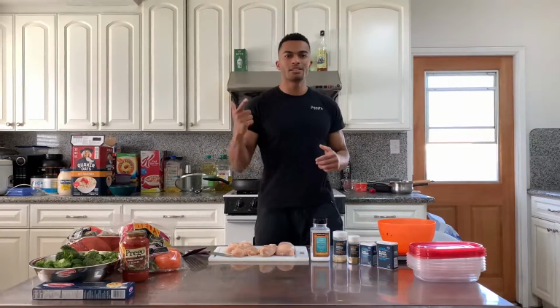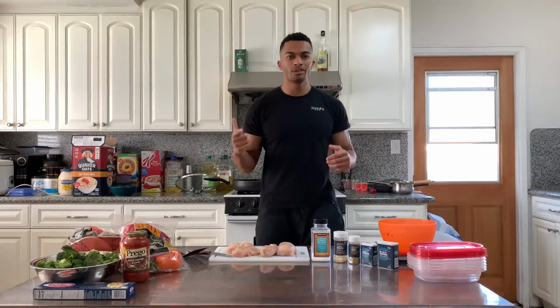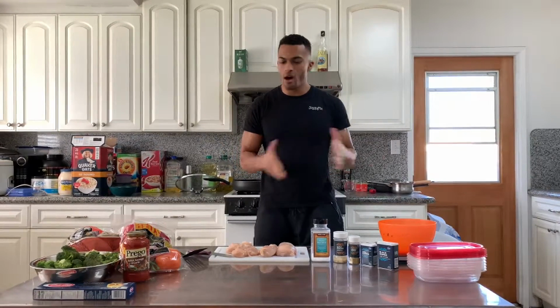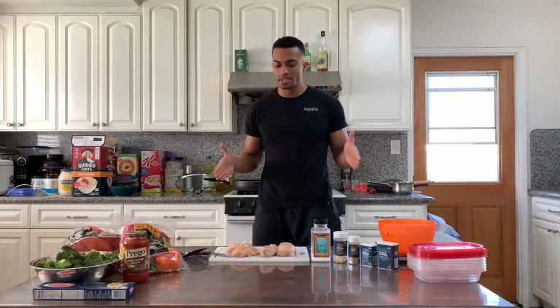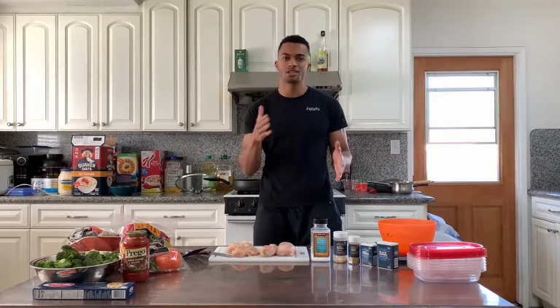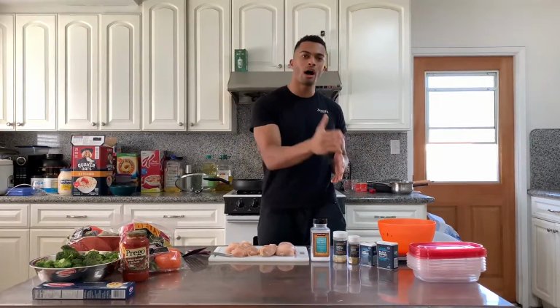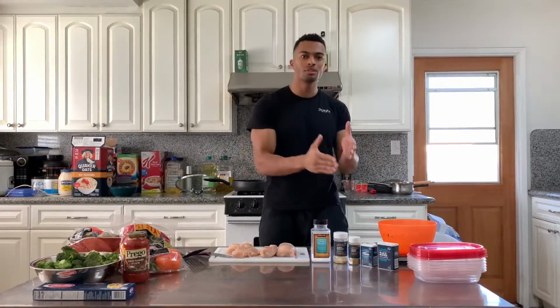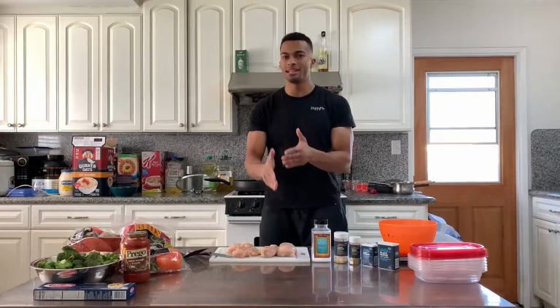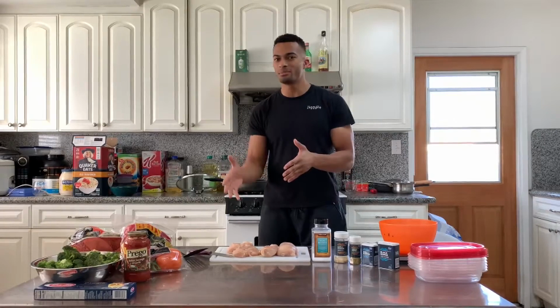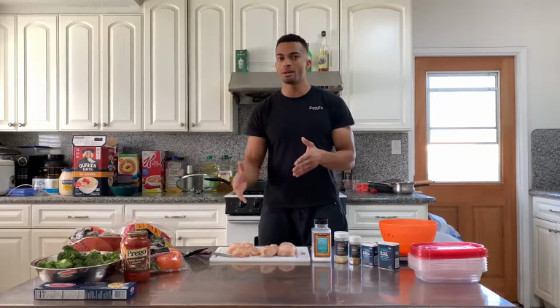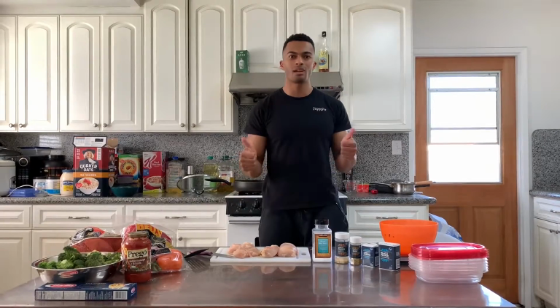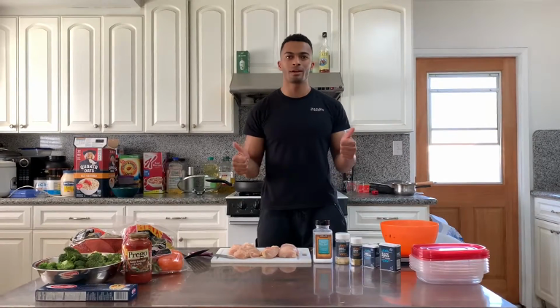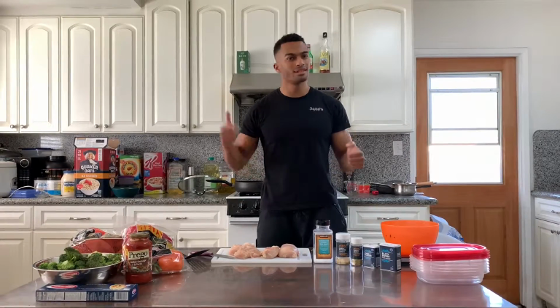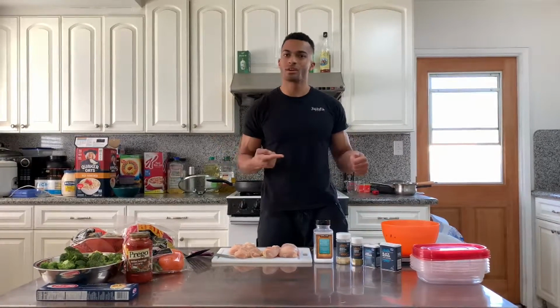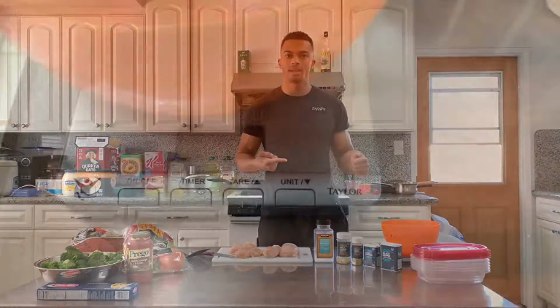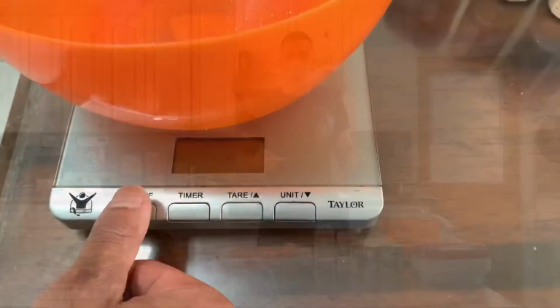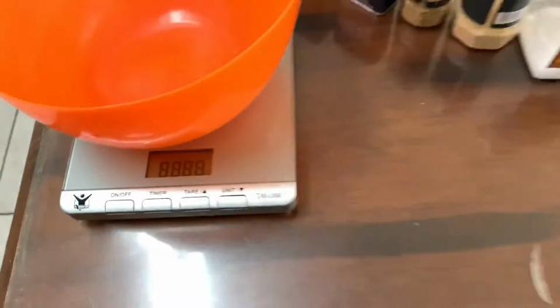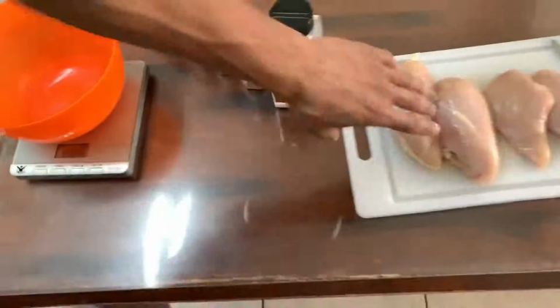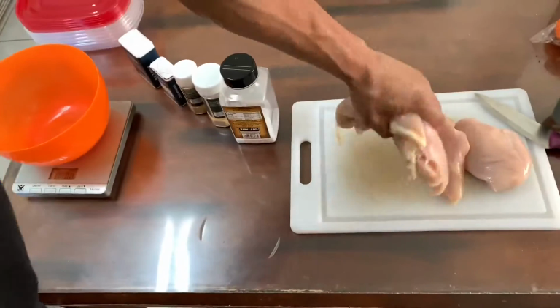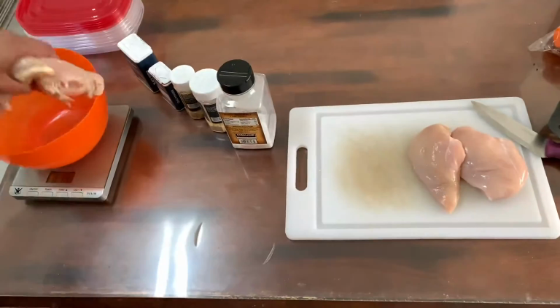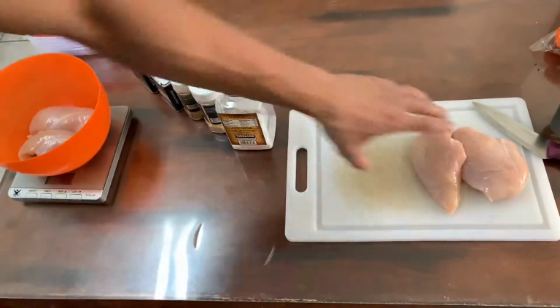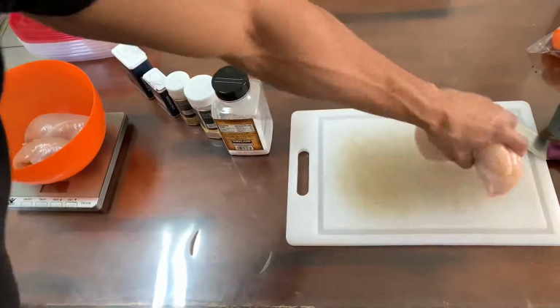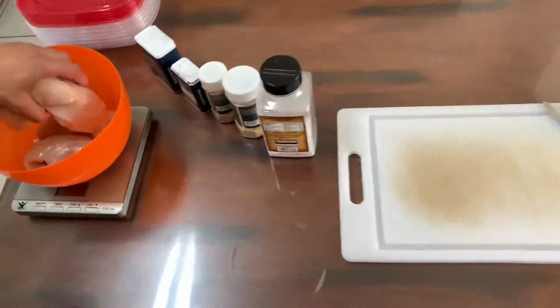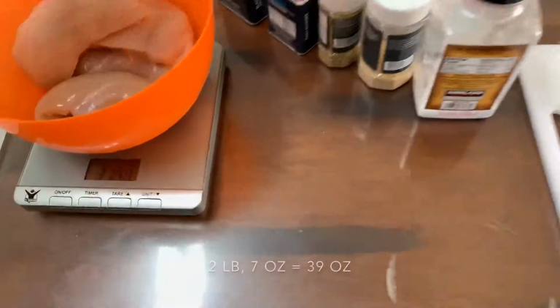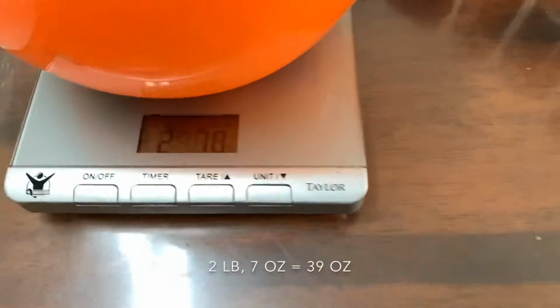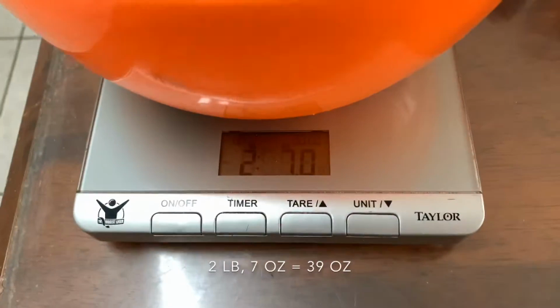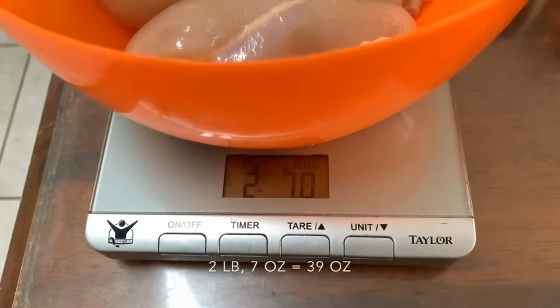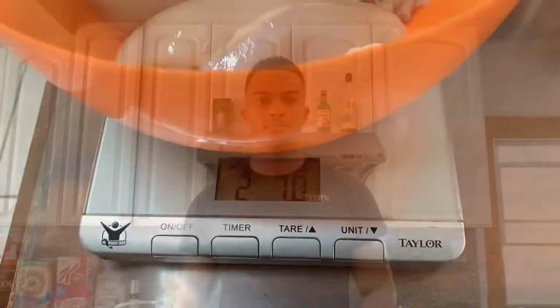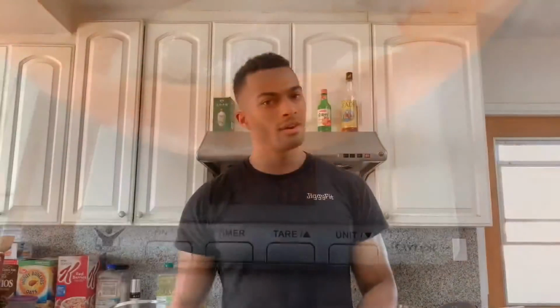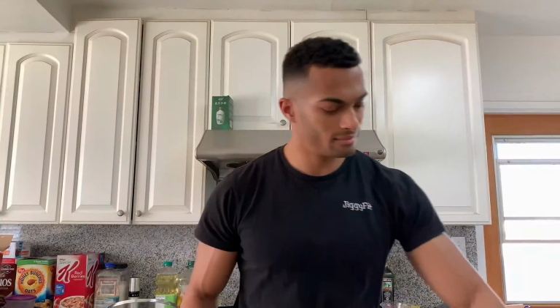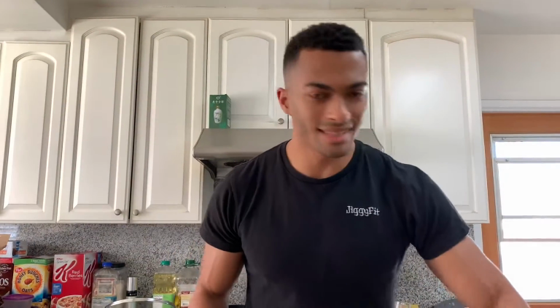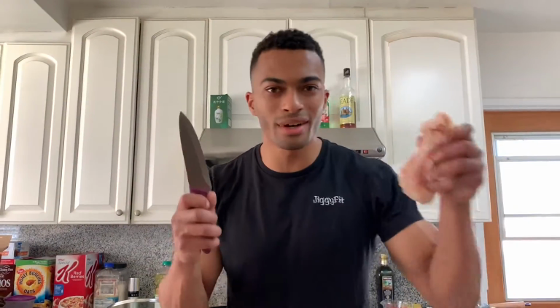First thing I want to do is weigh out all my chicken, just so I know how much I'm putting in each meal prep so I can count my macros. So let's go ahead and weigh it out. Alright, let's get to work.